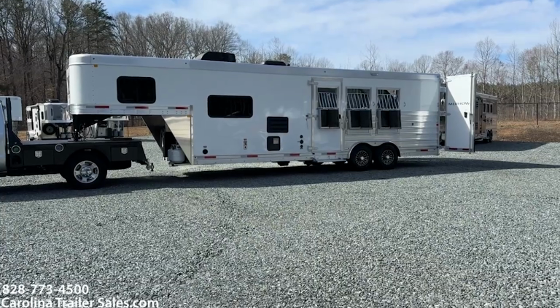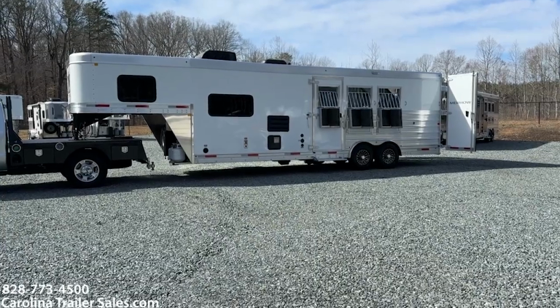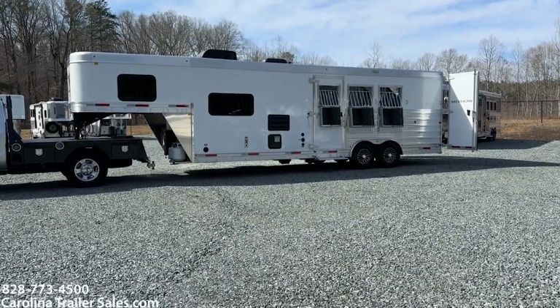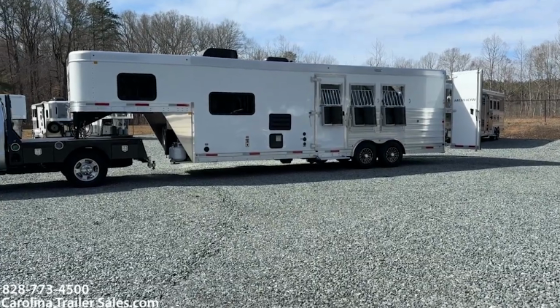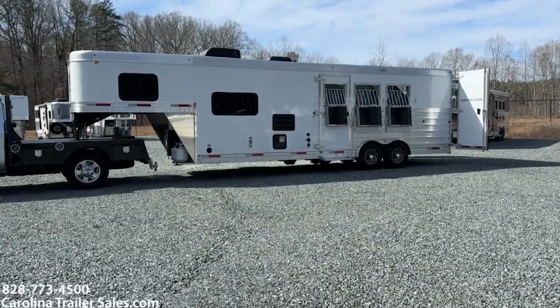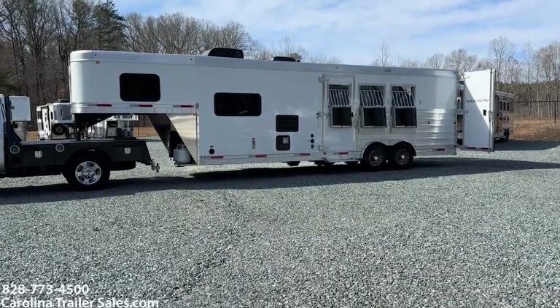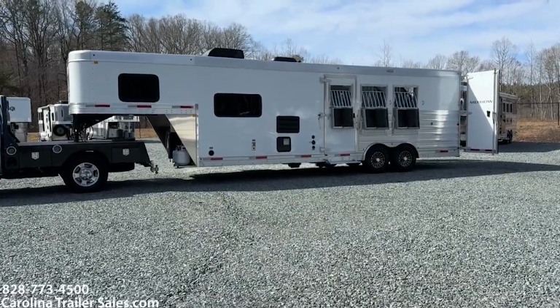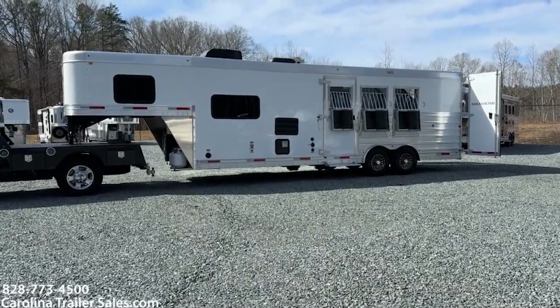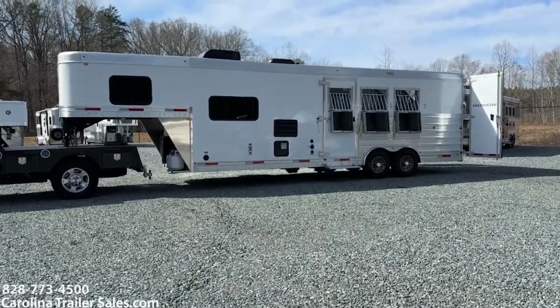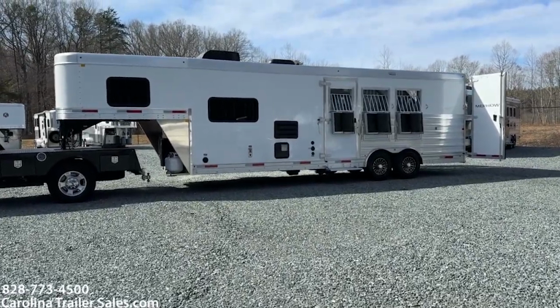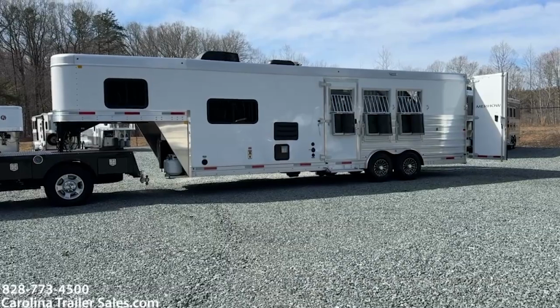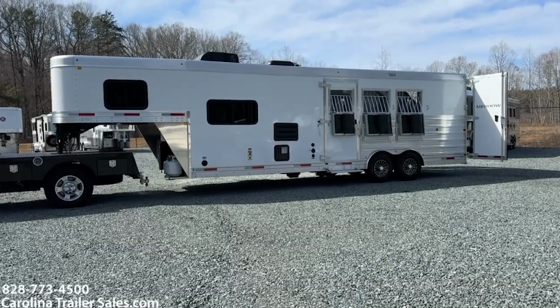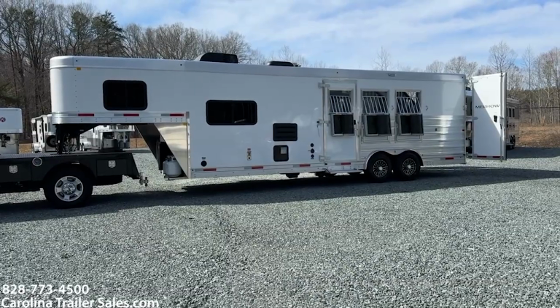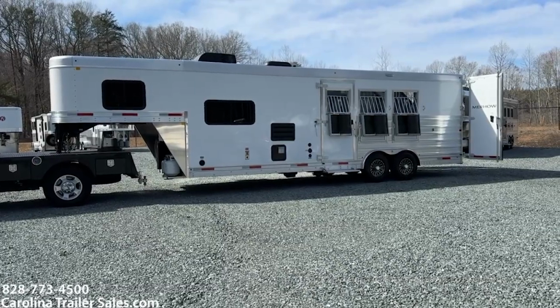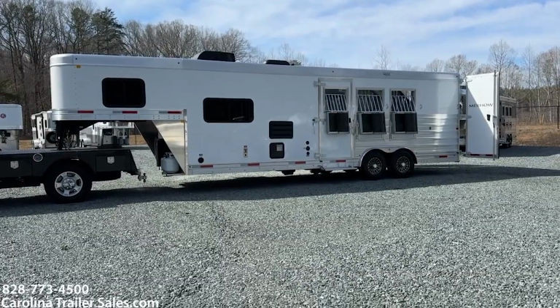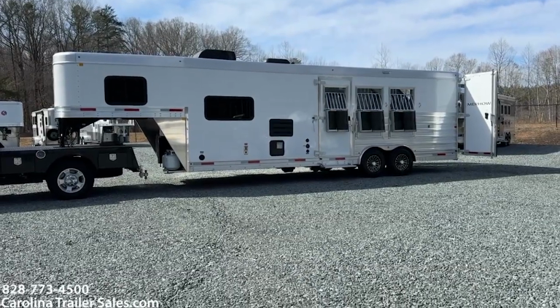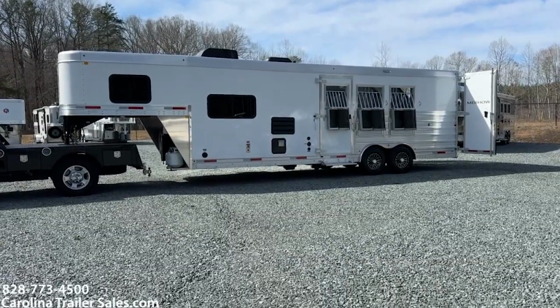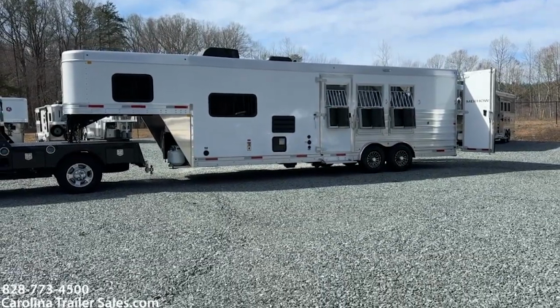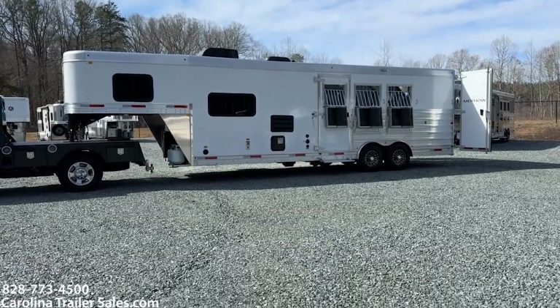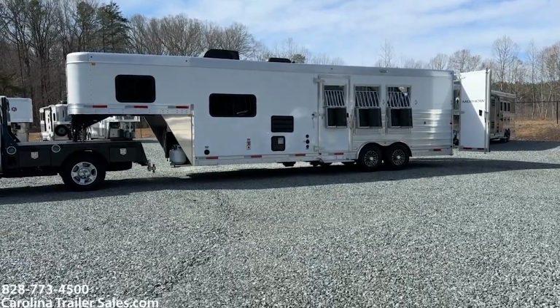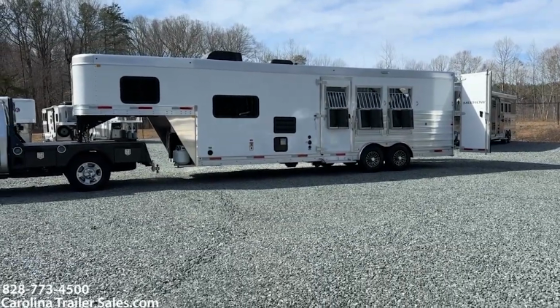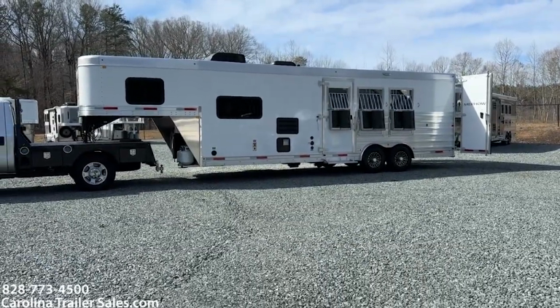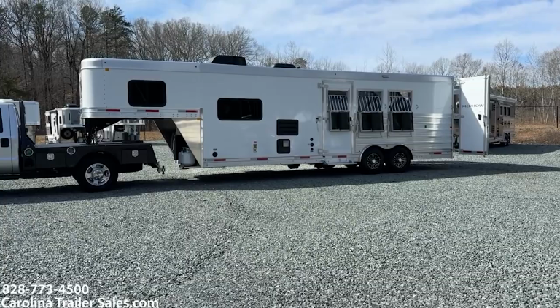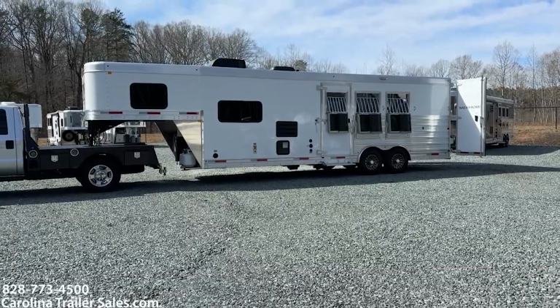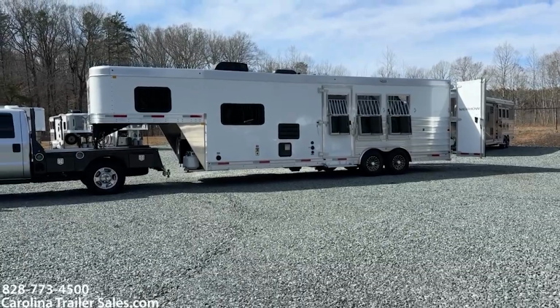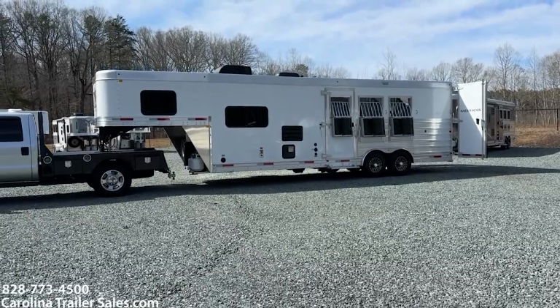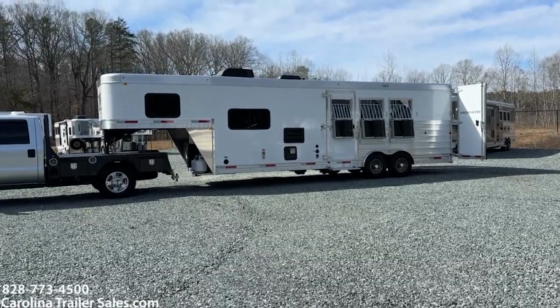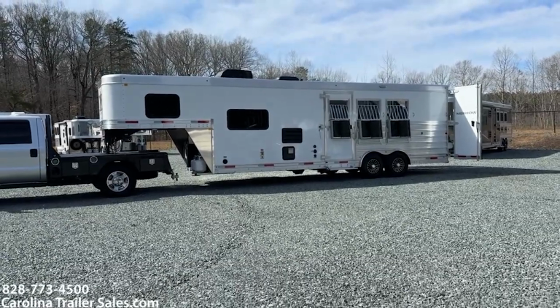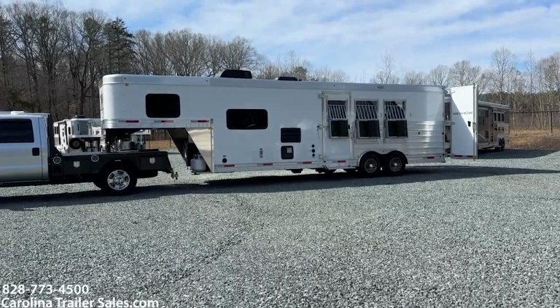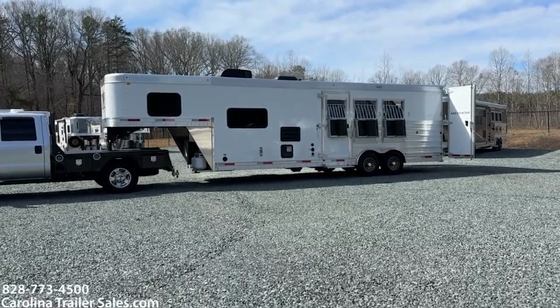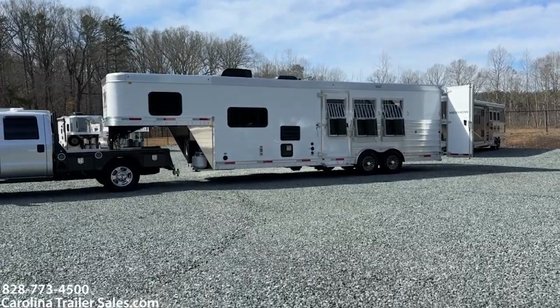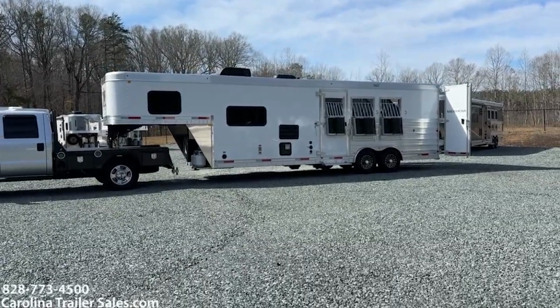Hey everybody, it's Ashley, Carolina Trailer Sales, carolinatrailersales.com, located in Pine Hall, North Carolina. We are by appointment only and the best way to reach me is 828-773-4500.